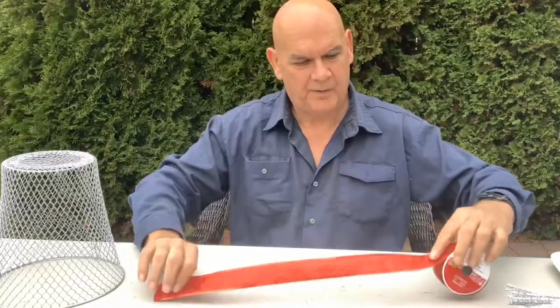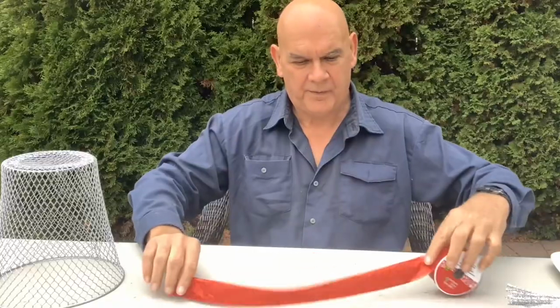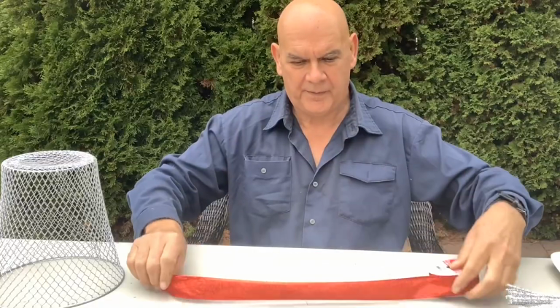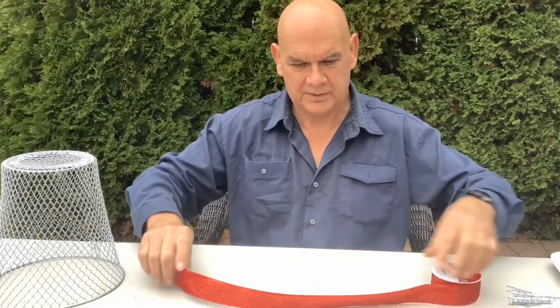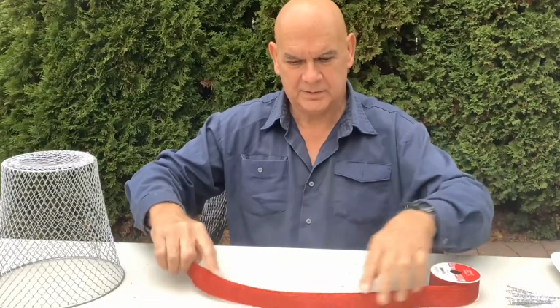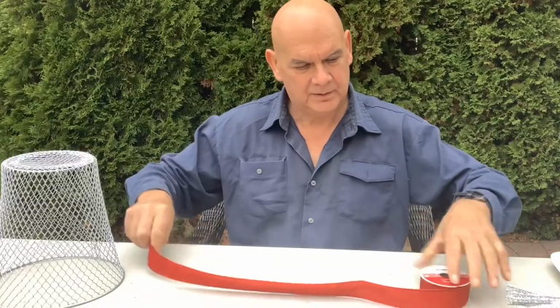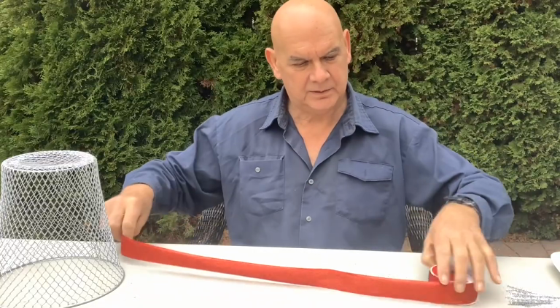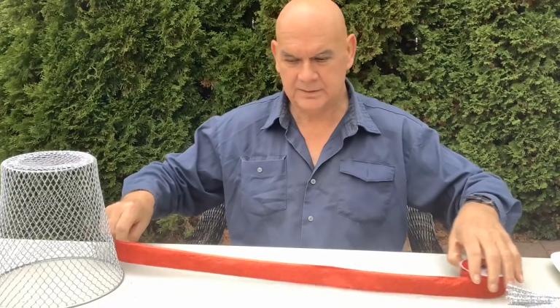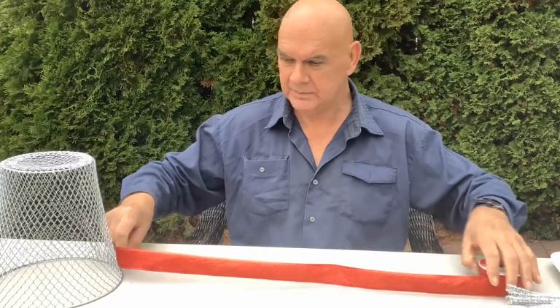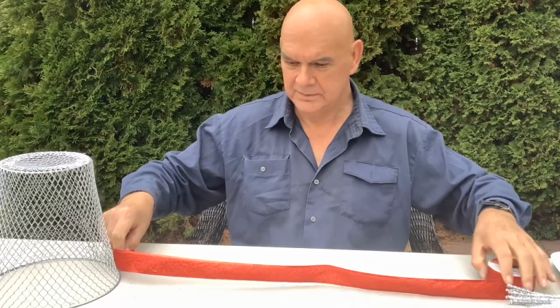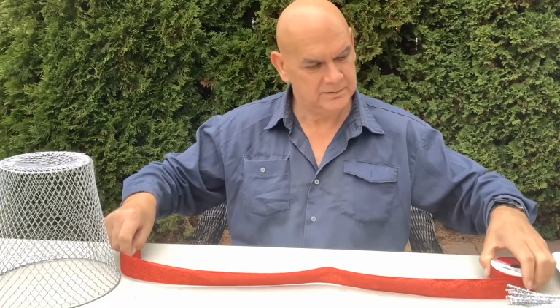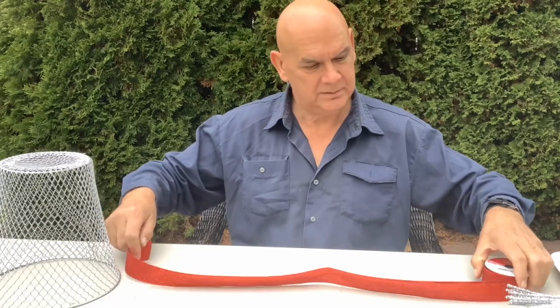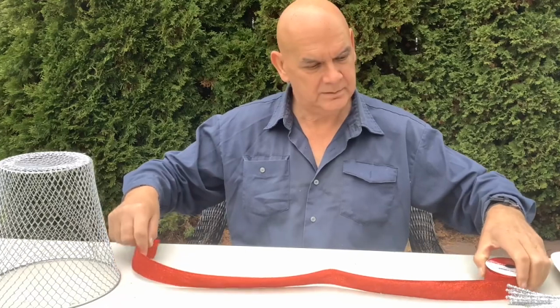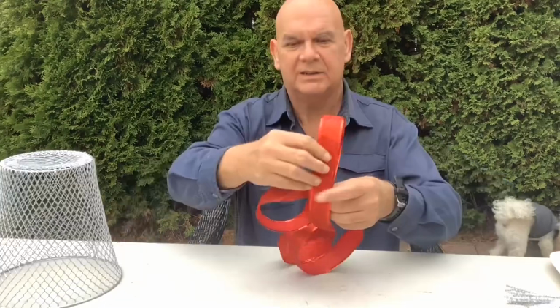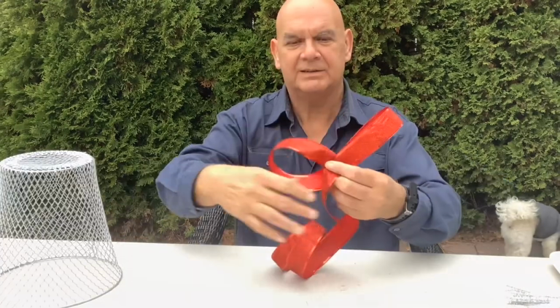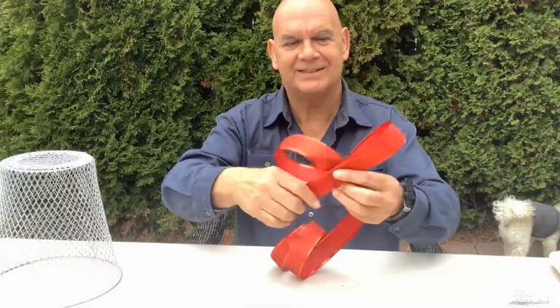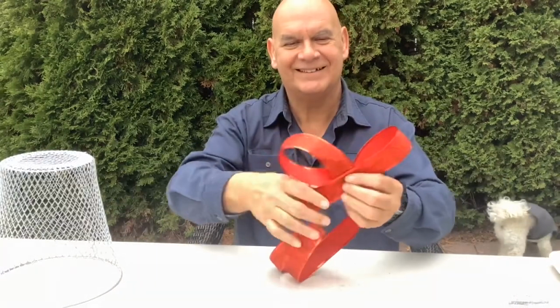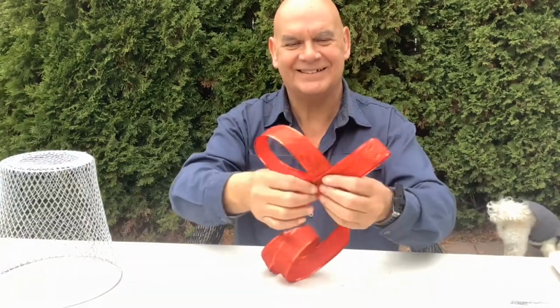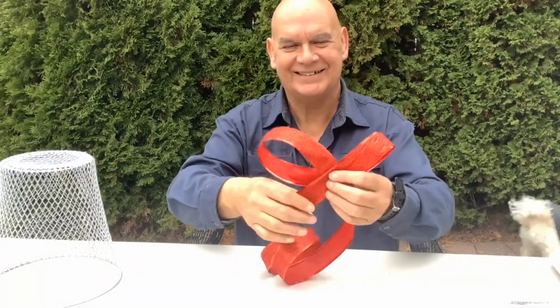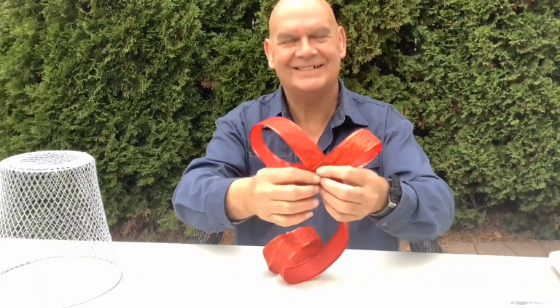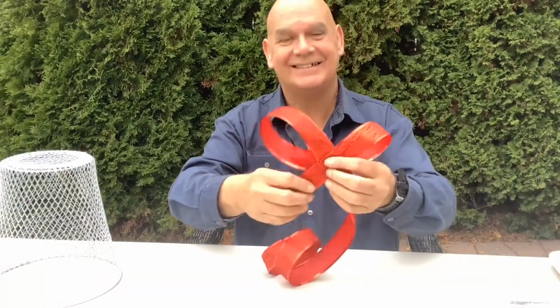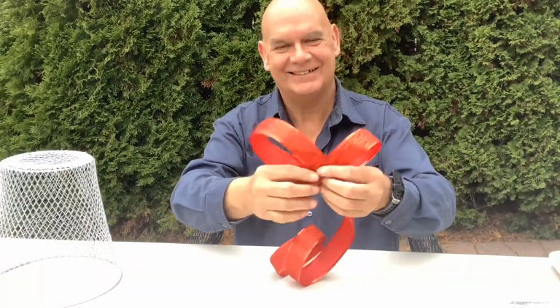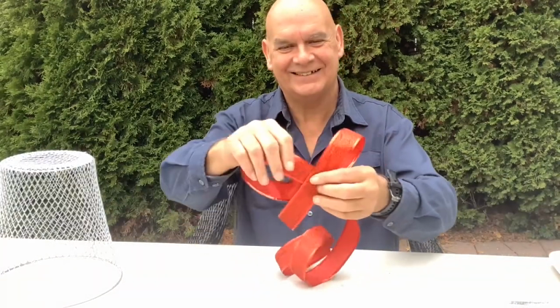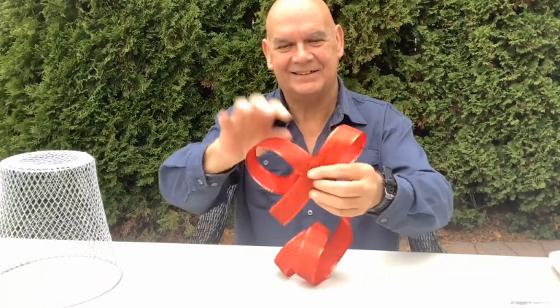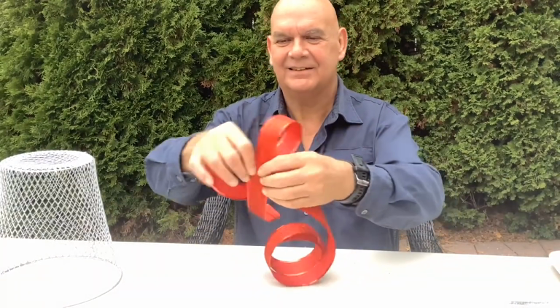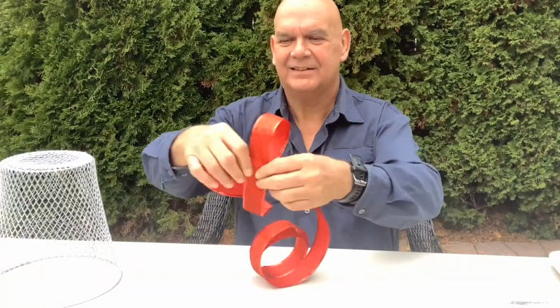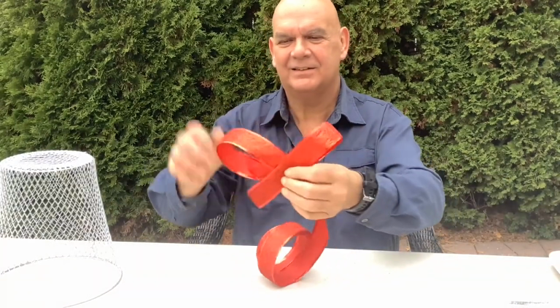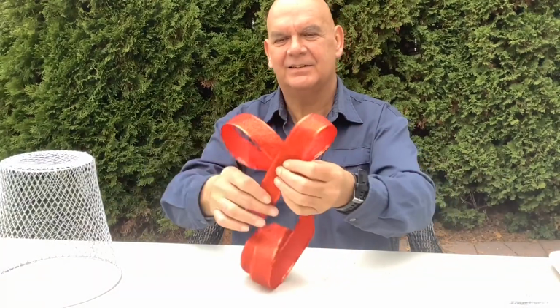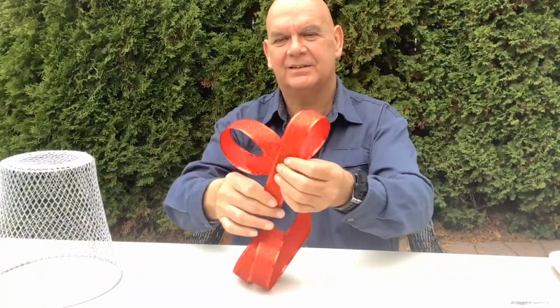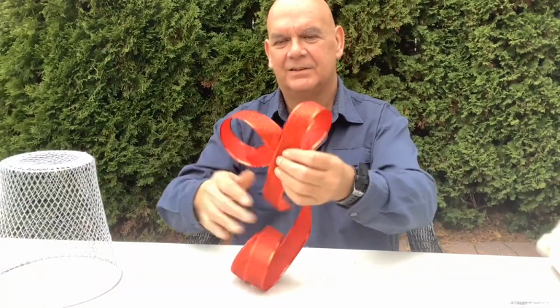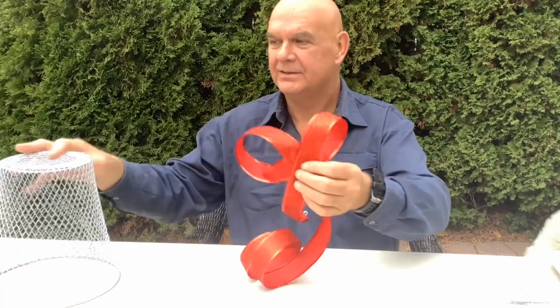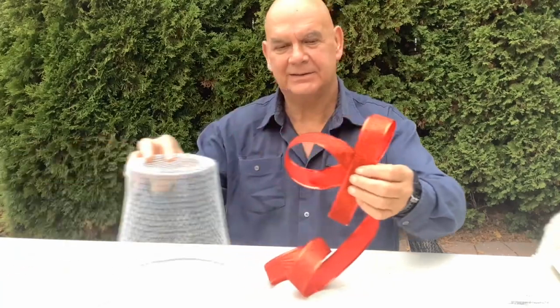Now we have to make some bows. To make this craft even easier, you could probably get some pre-made bows at the Dollar Tree.